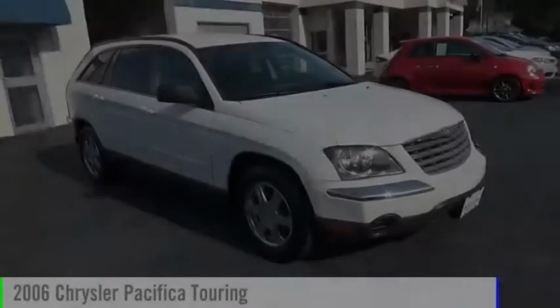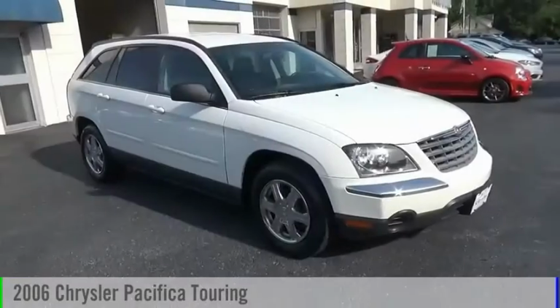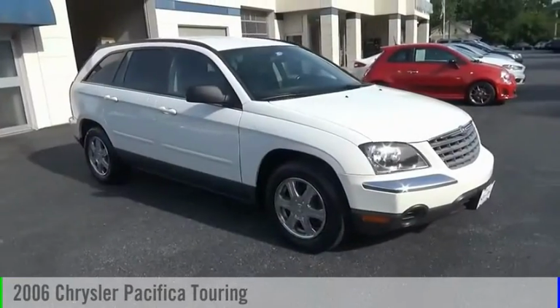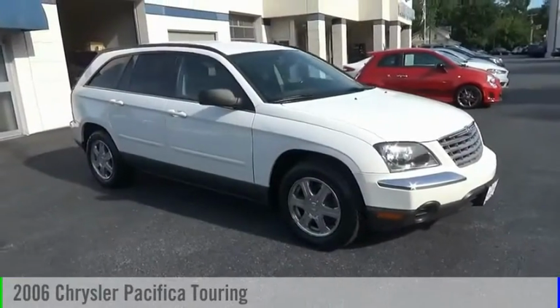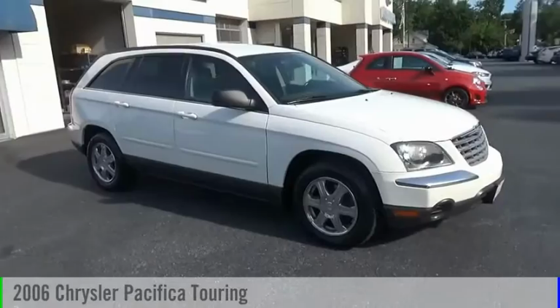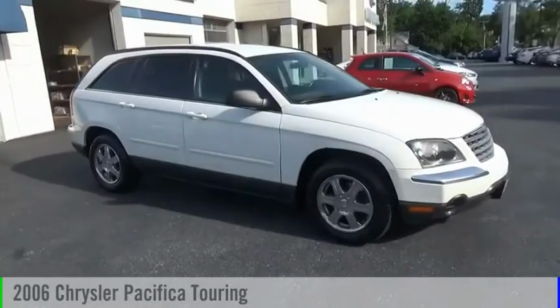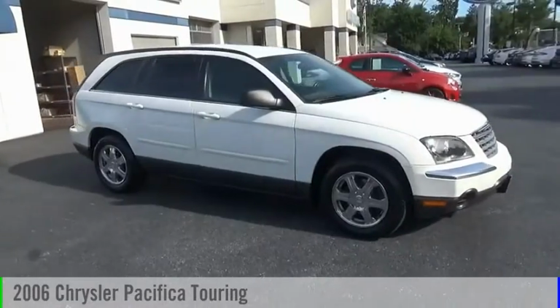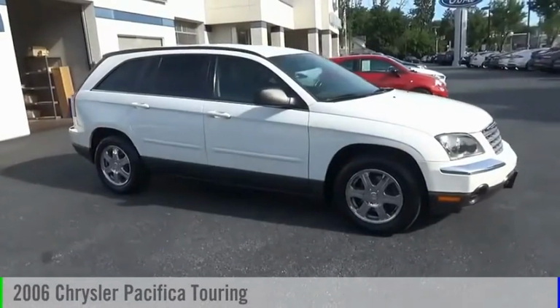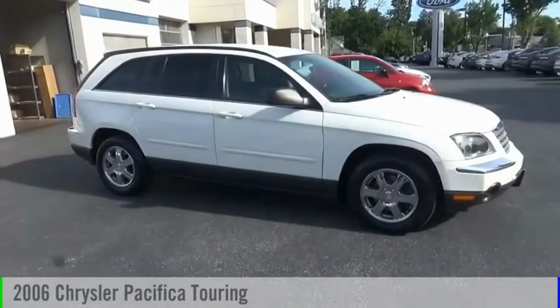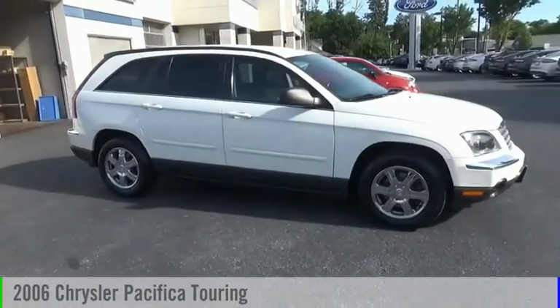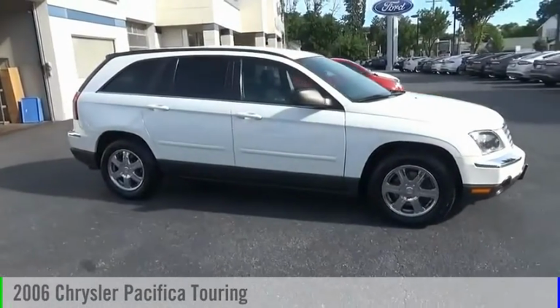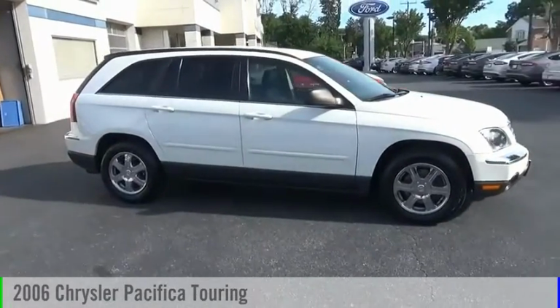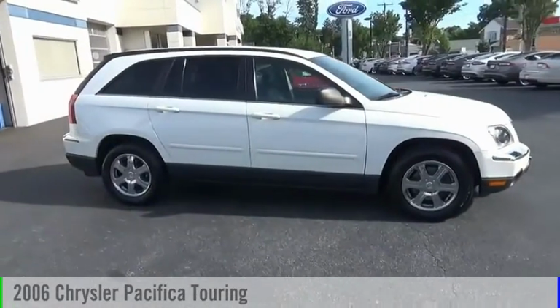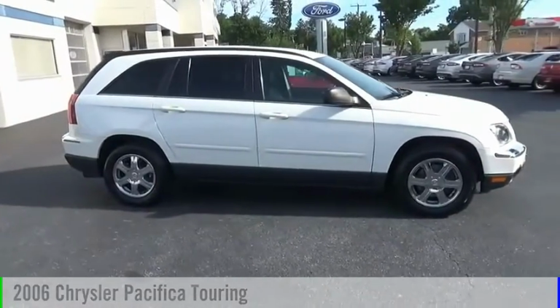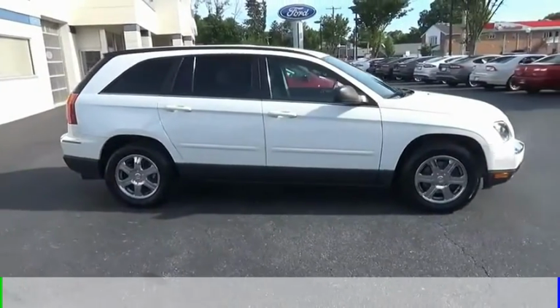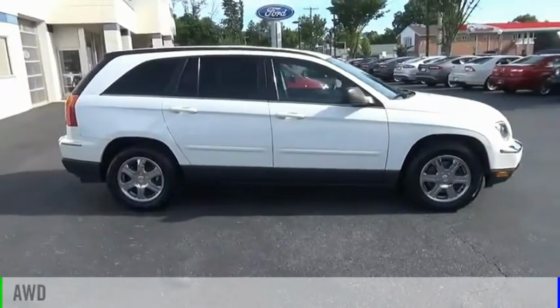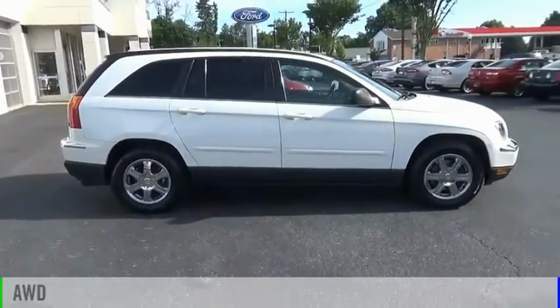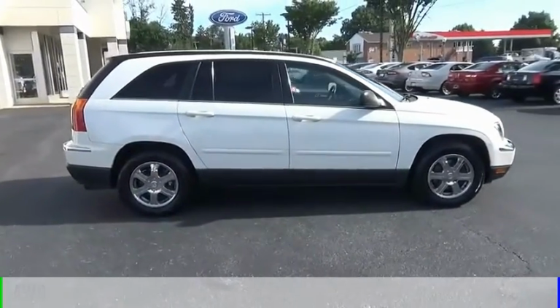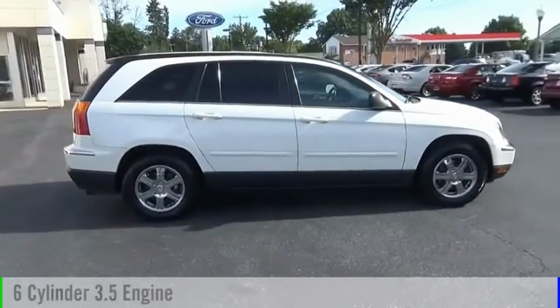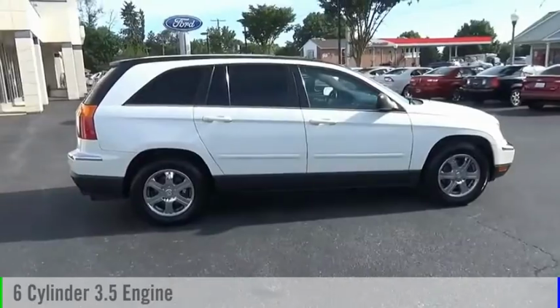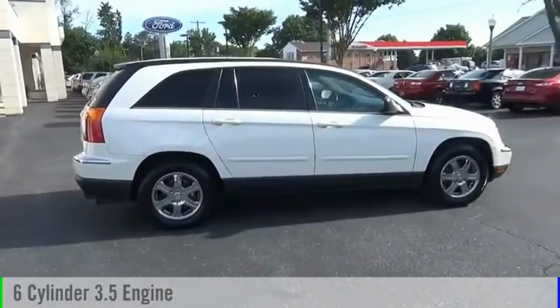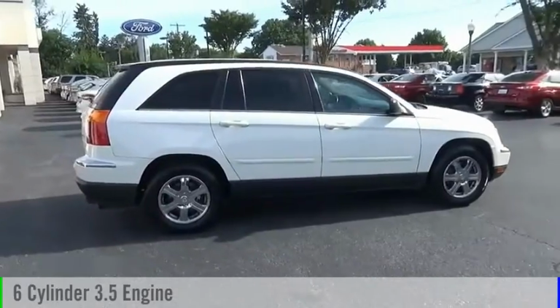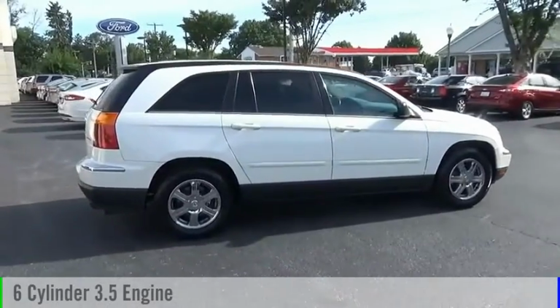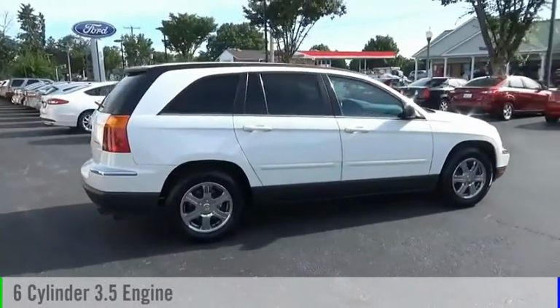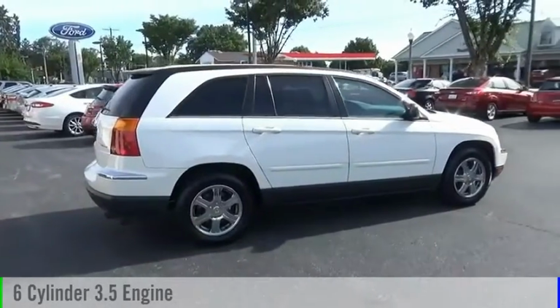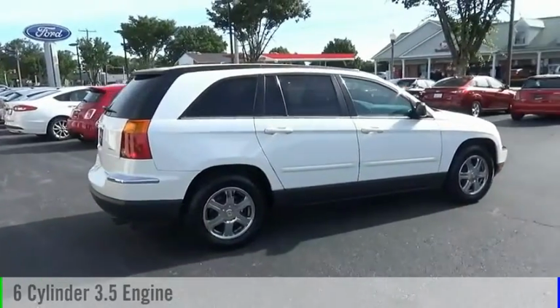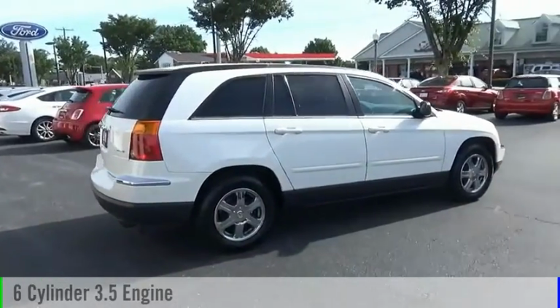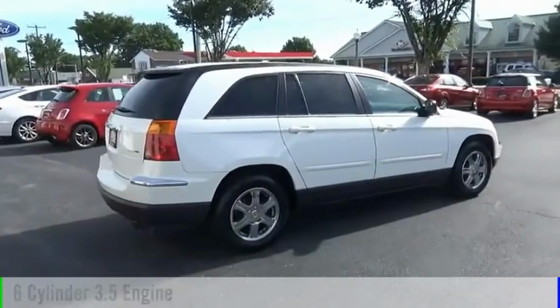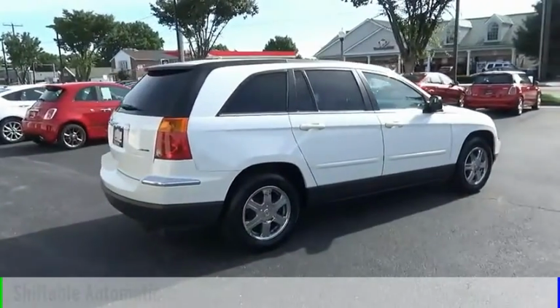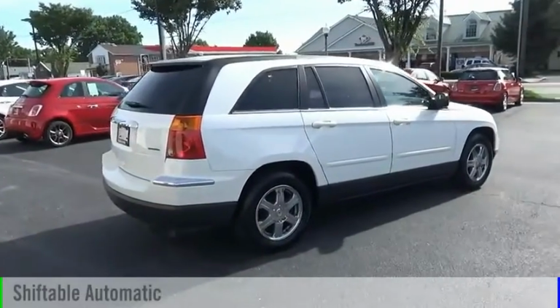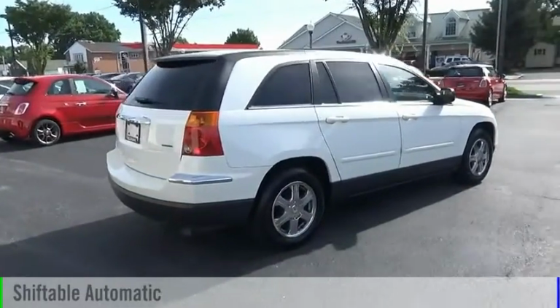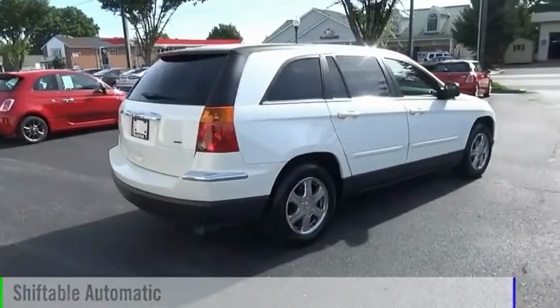Come test drive this 2006 Pacifica. This vehicle is powered by an all-wheel drive, six-cylinder, 3.5-liter engine and comes with an automatic transmission.